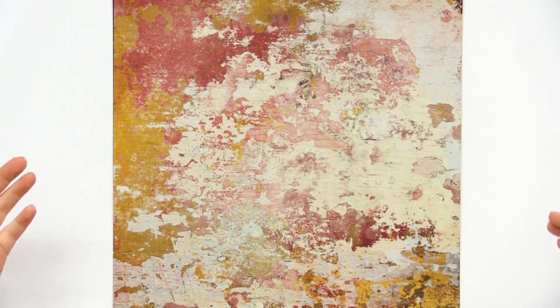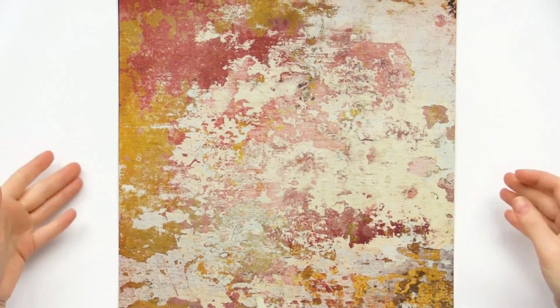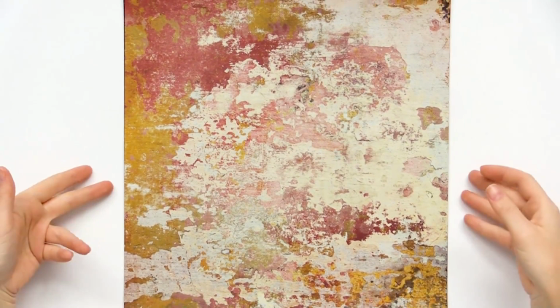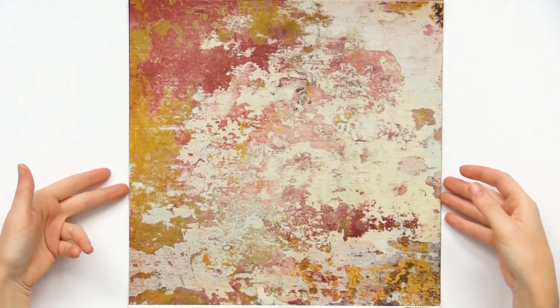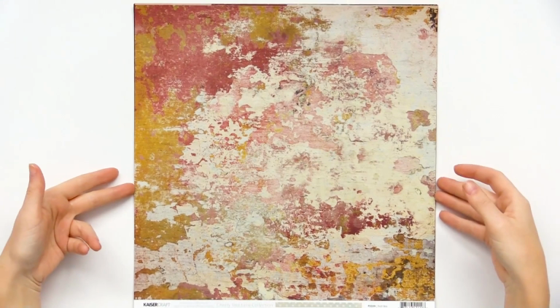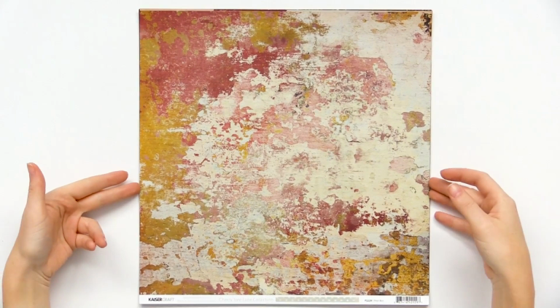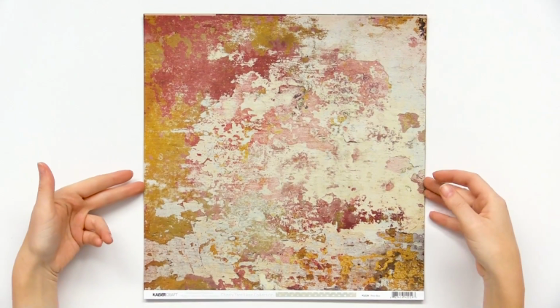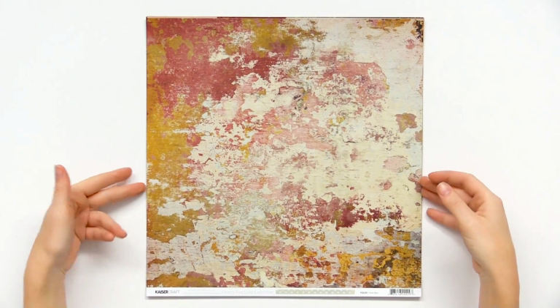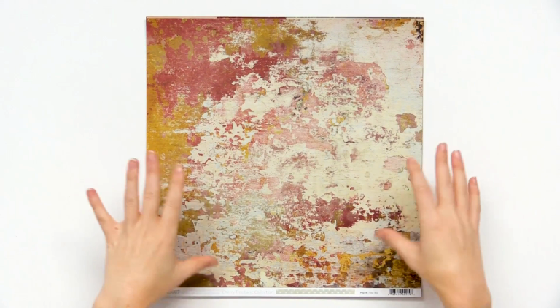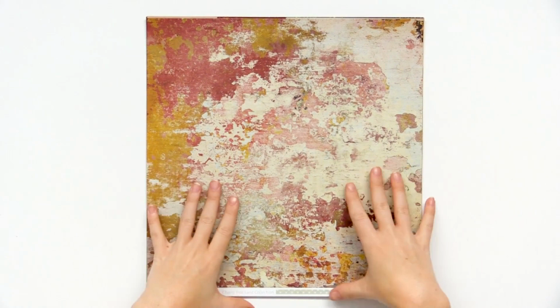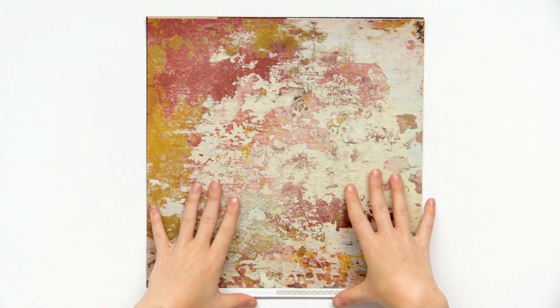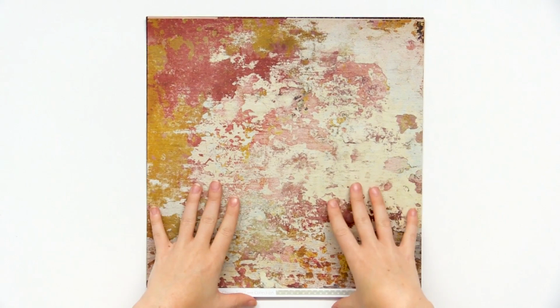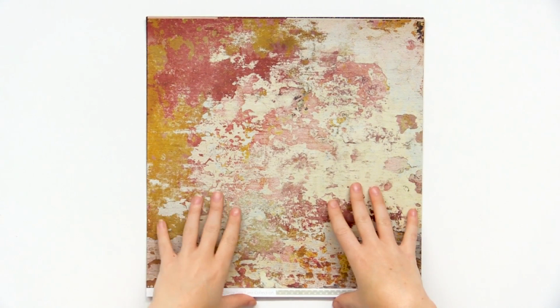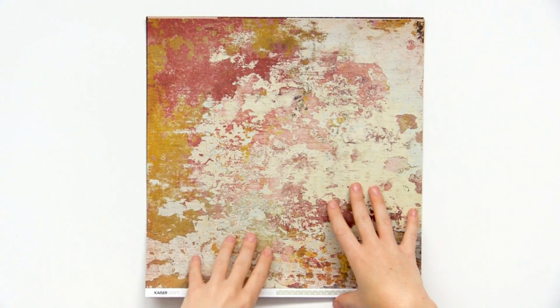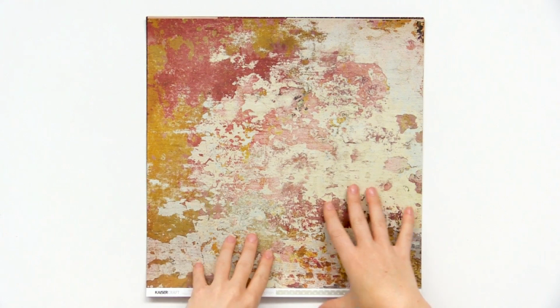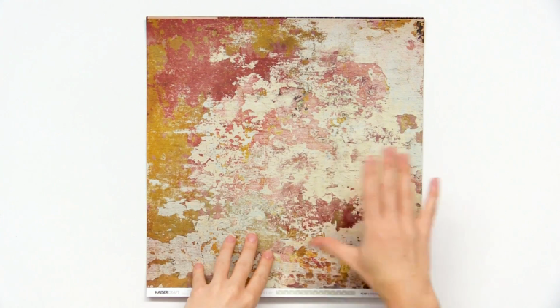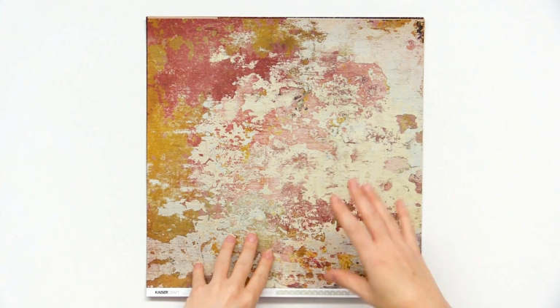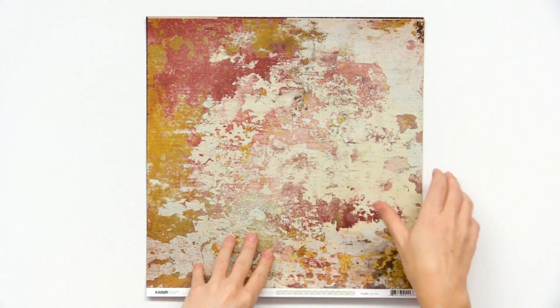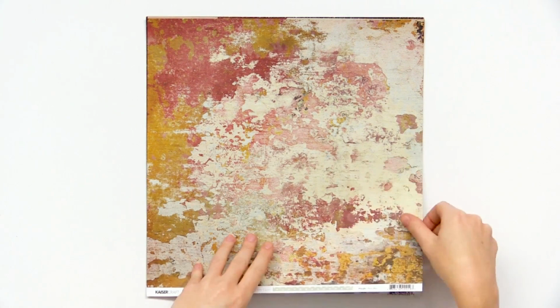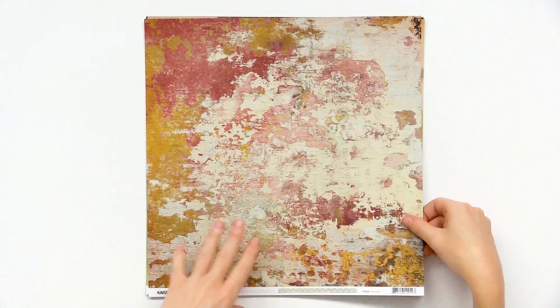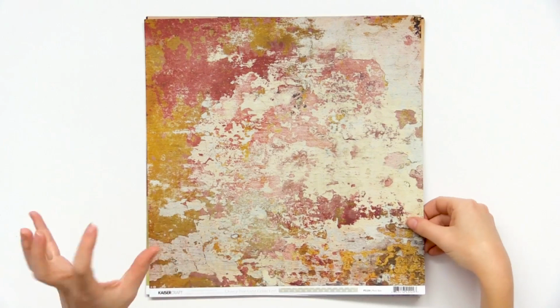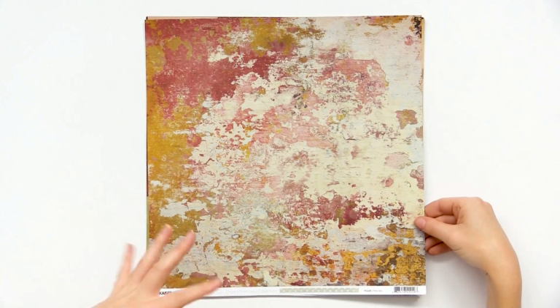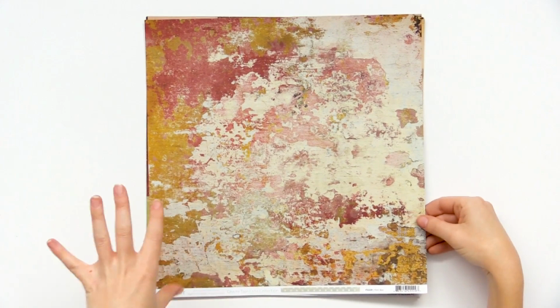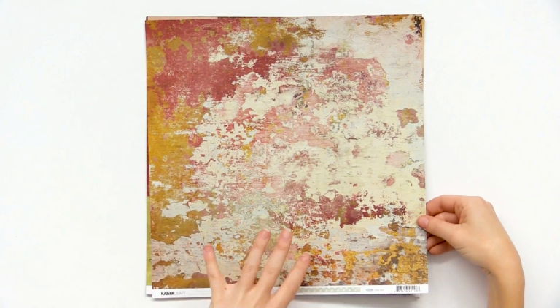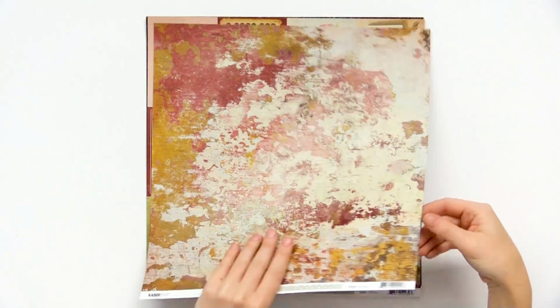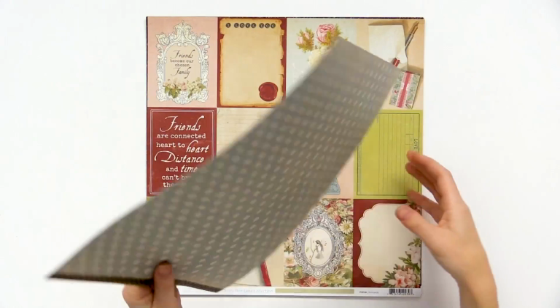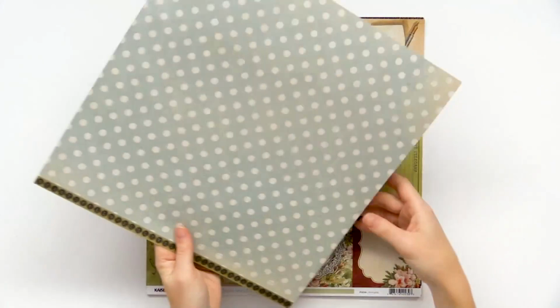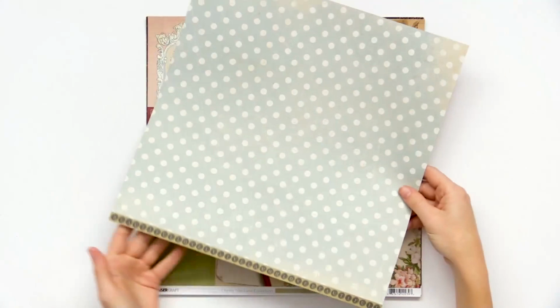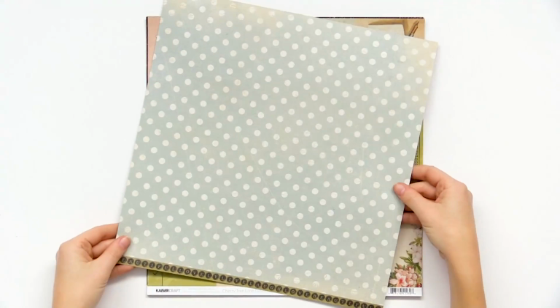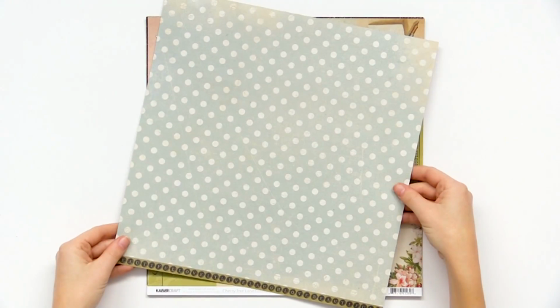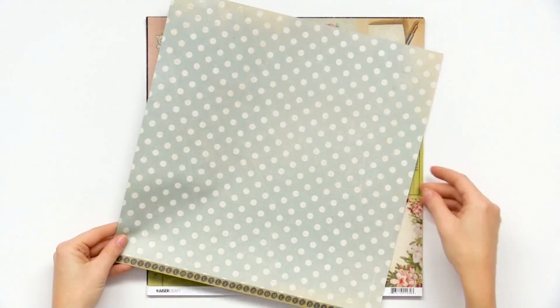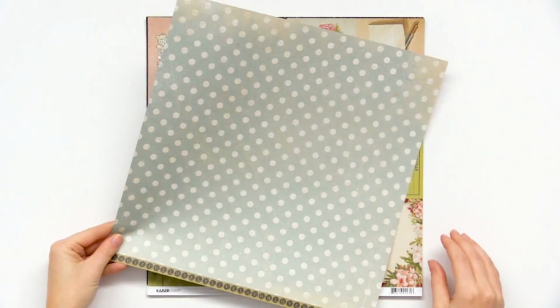We'll take a look at the 12 by 12 papers in the Cherry Tree Lane collection. I love this kind of distressed, rusted look — reminds me of old chipped paint. Really pretty. The back has some polka dots.